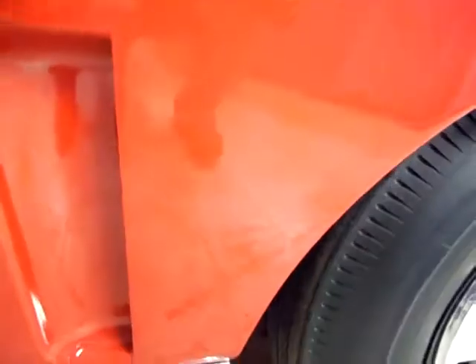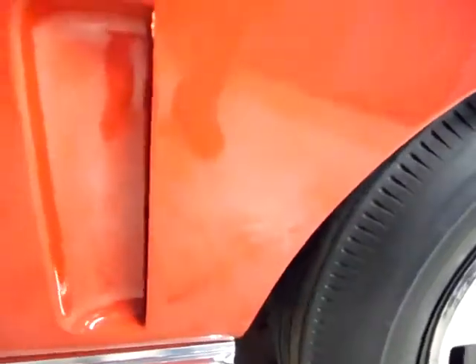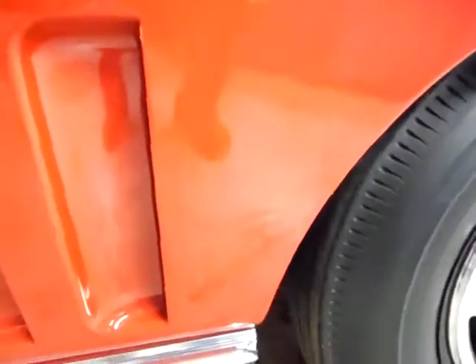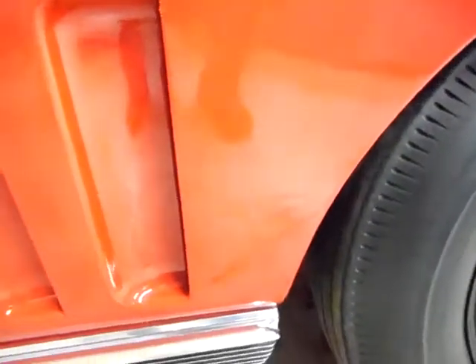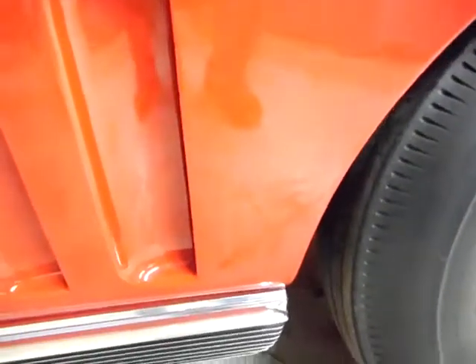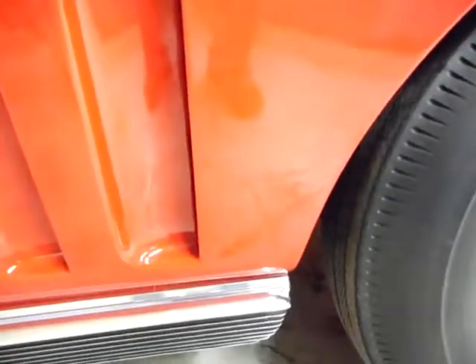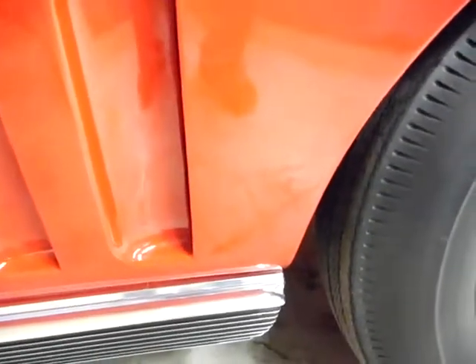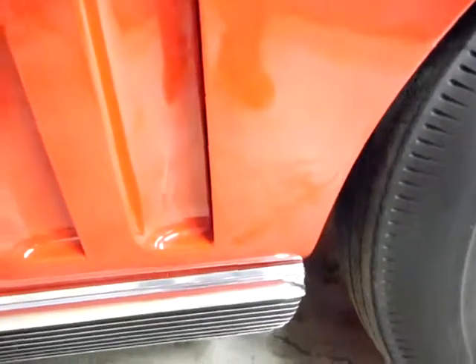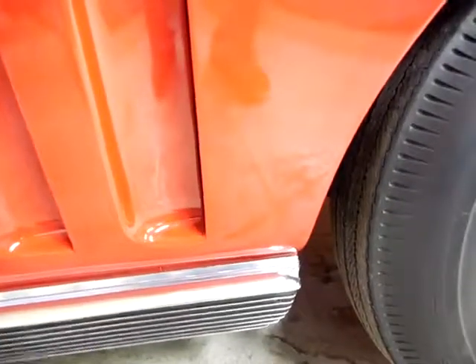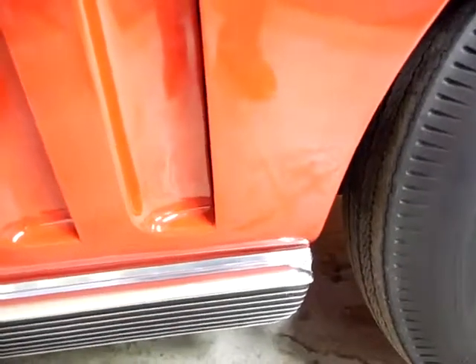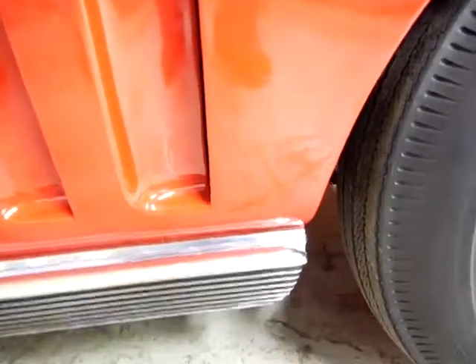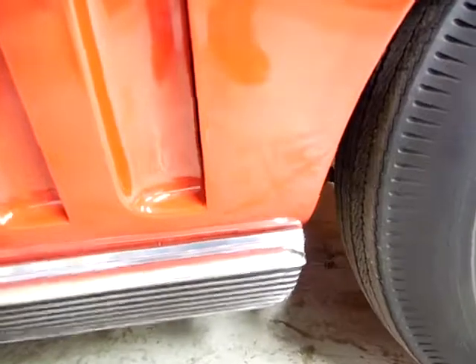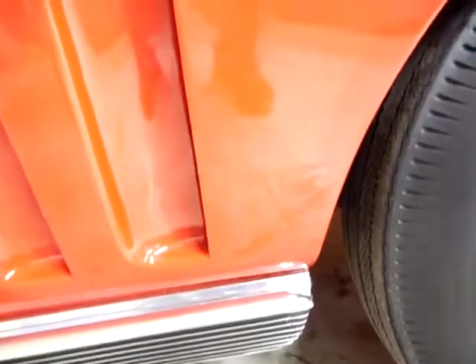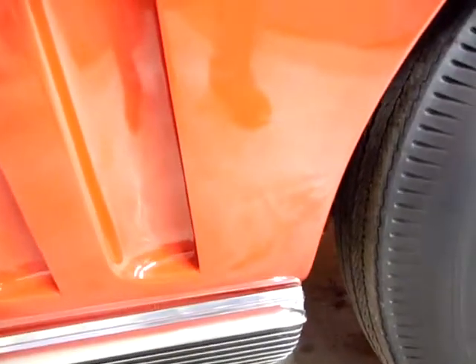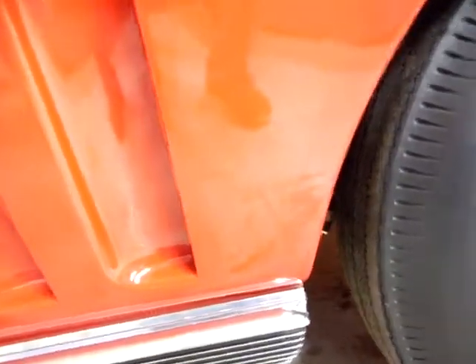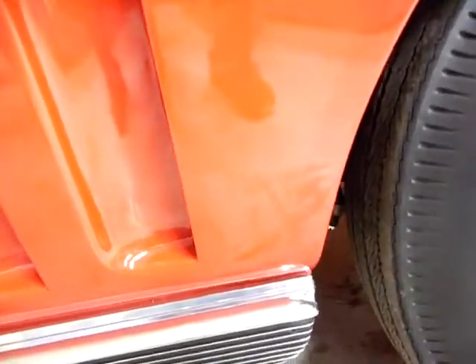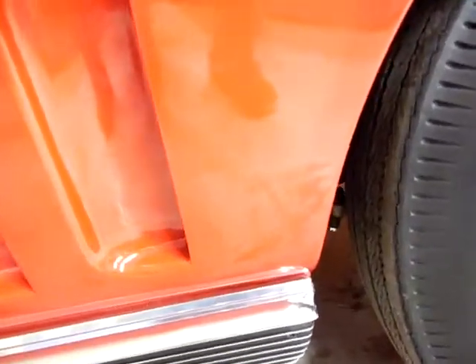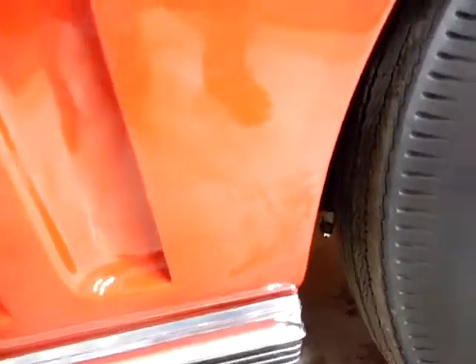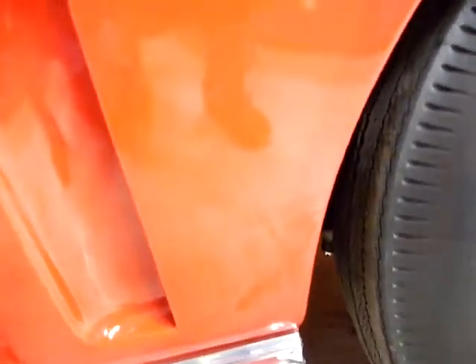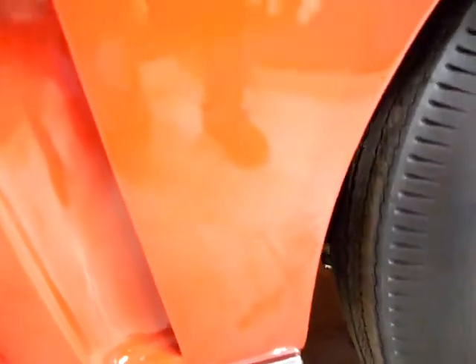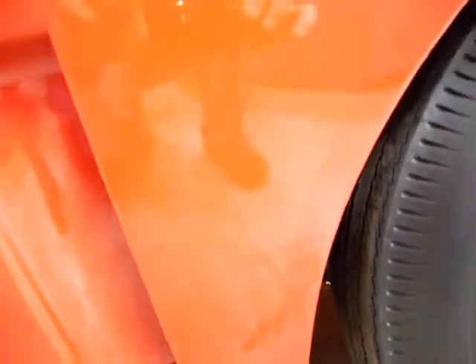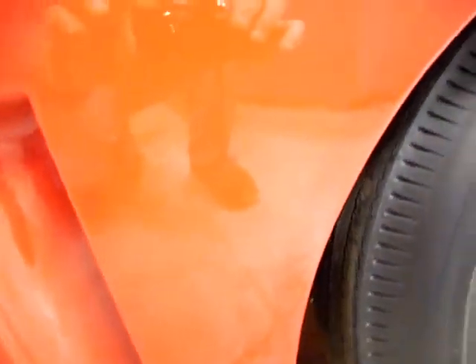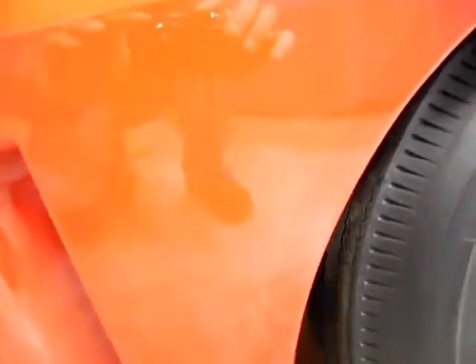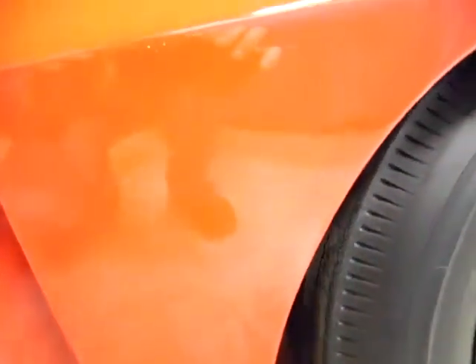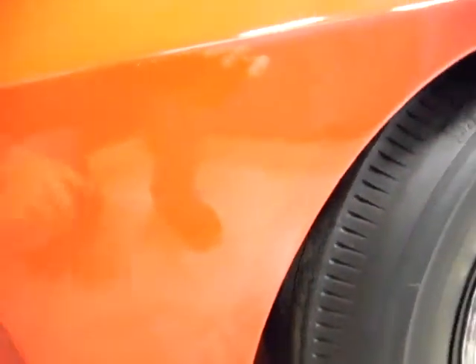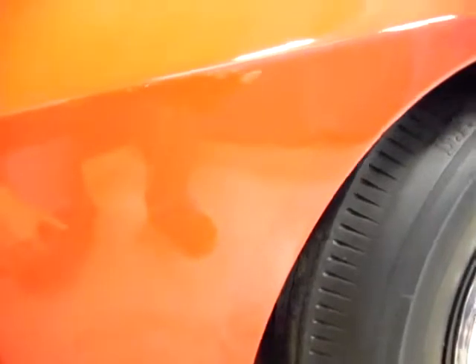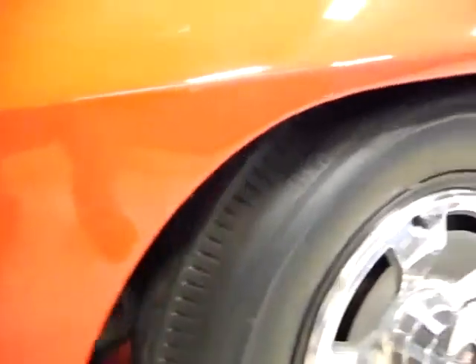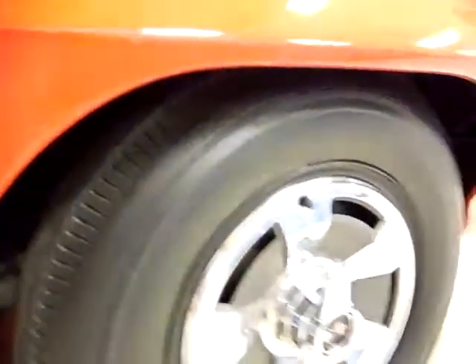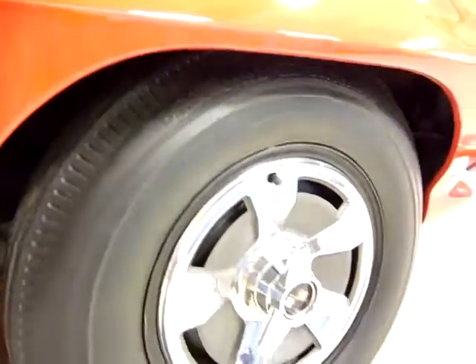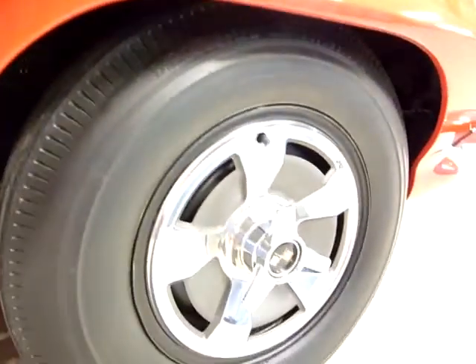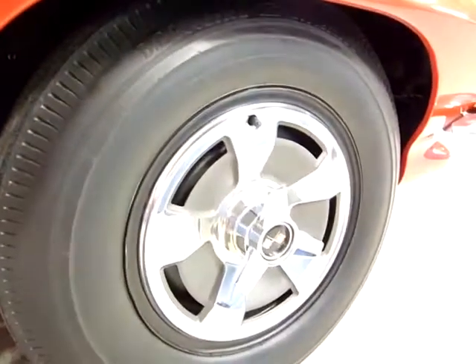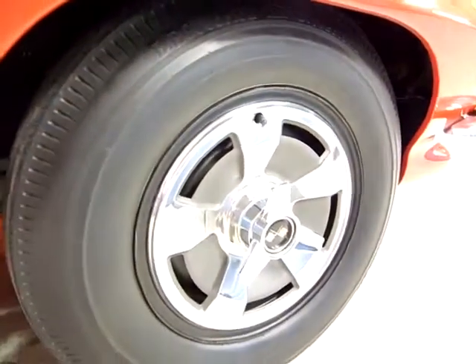I like to get the wheel kick-up area because if you're going to see stone chips, that's where you're going to see them. But as you can see, this looks really, really clean. Very nice. The wheels are in really good shape.